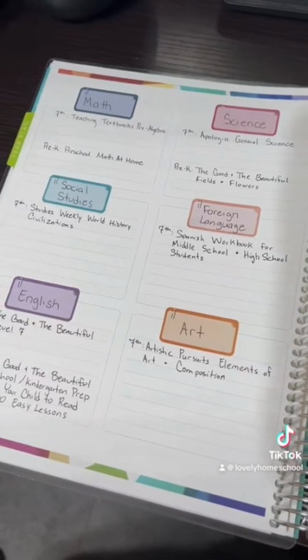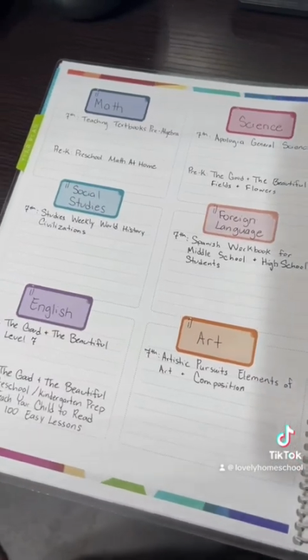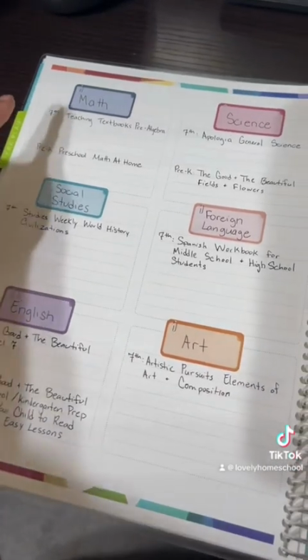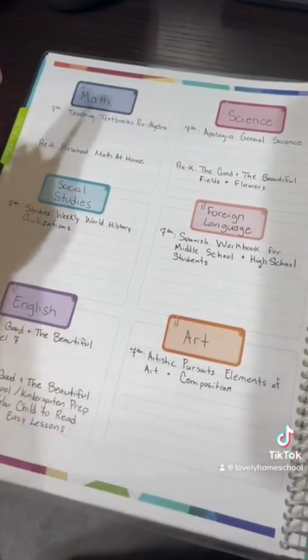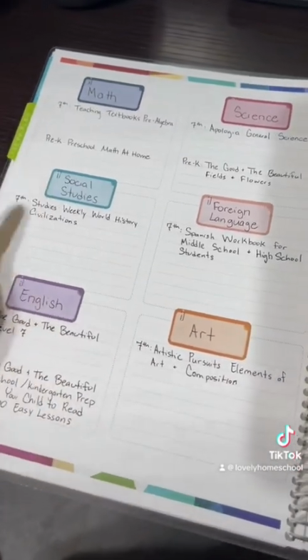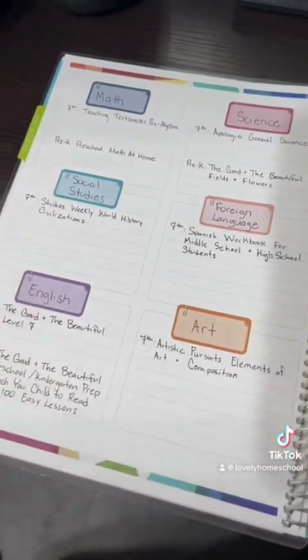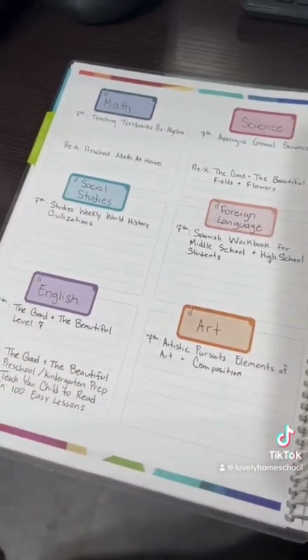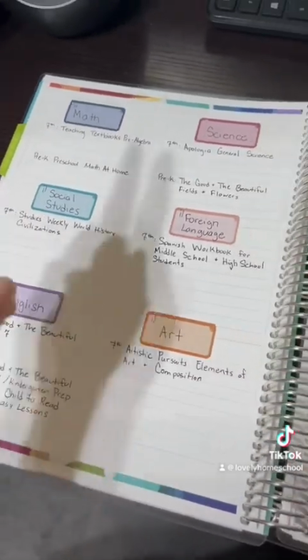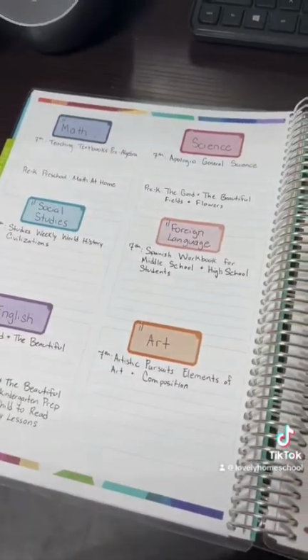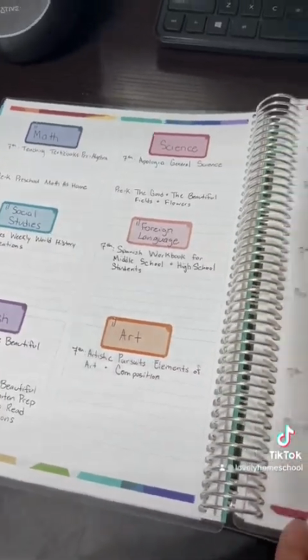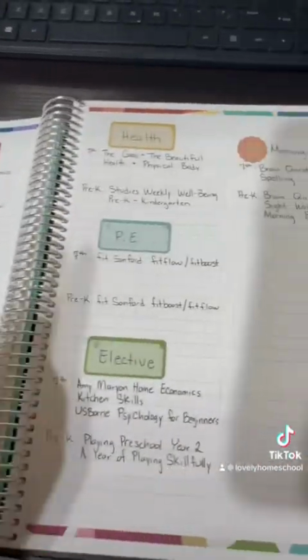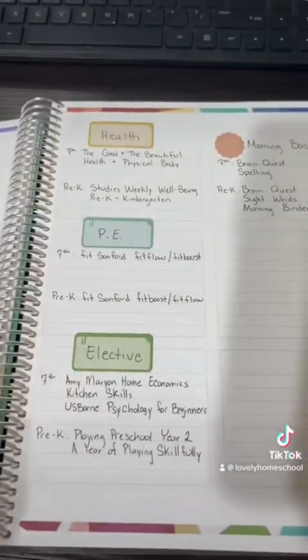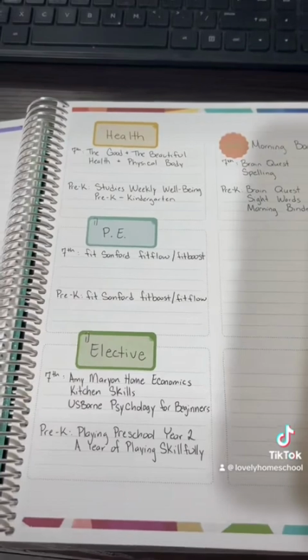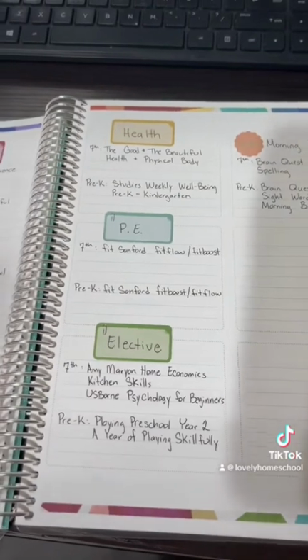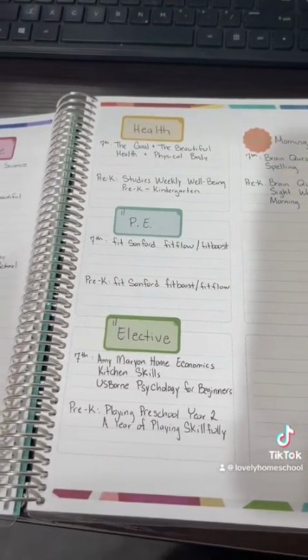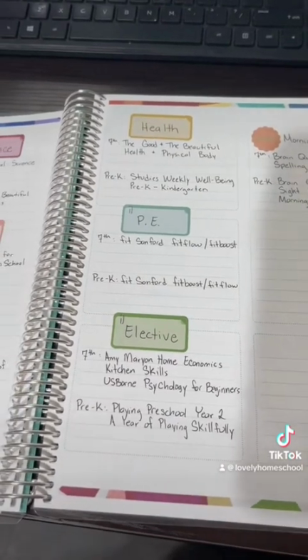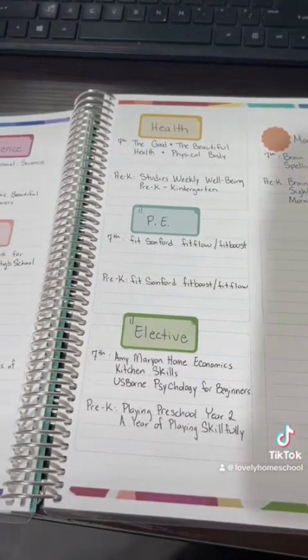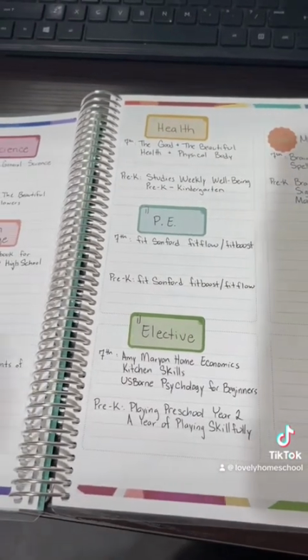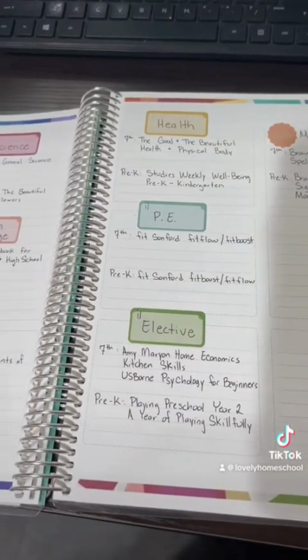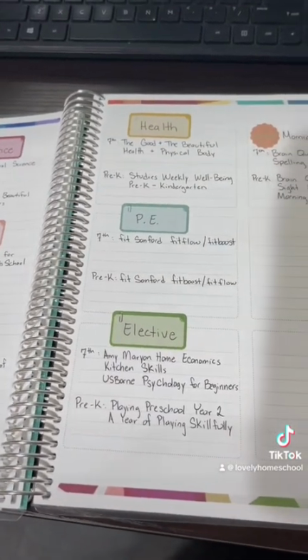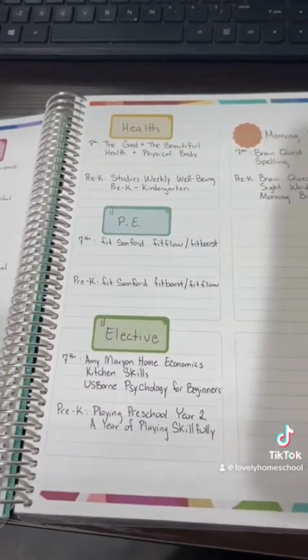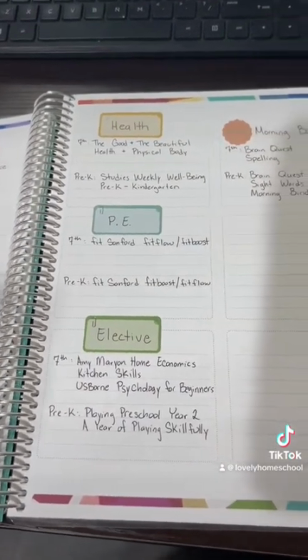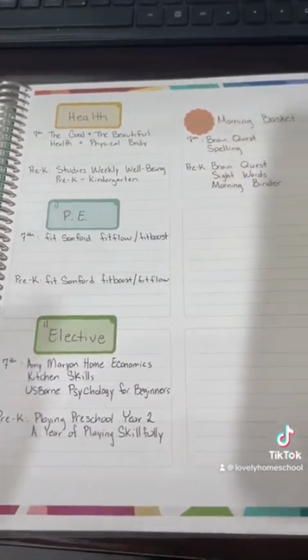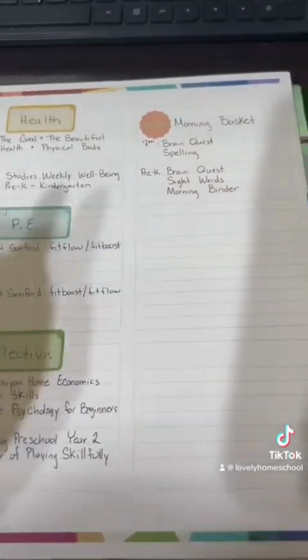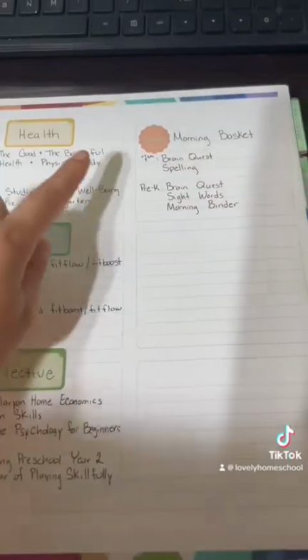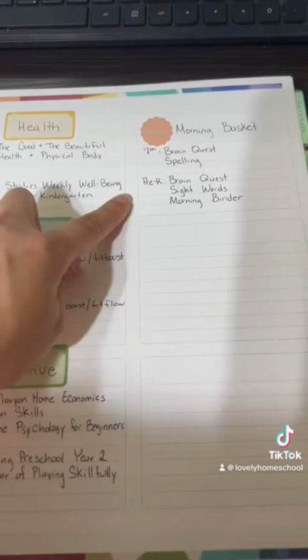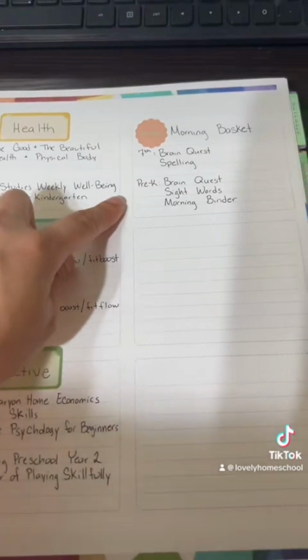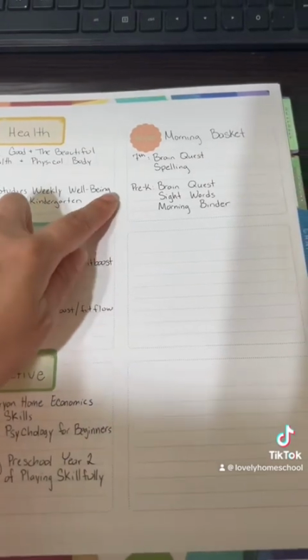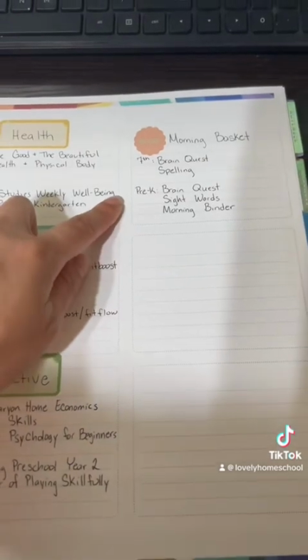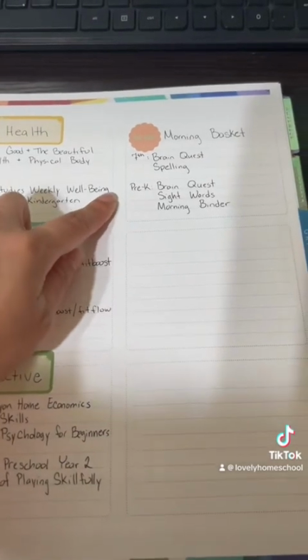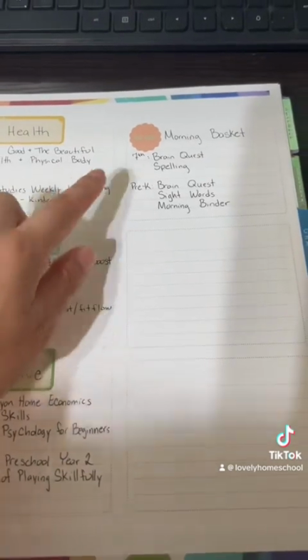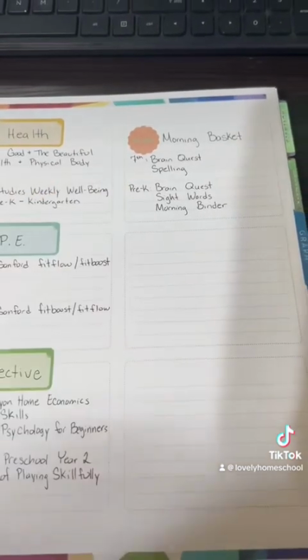I put everything in there — math, social studies, English, science, more language, art, as well as health and electives — for both my pre-K and my middle schooler, as well as the things I'm going to want in their morning baskets.